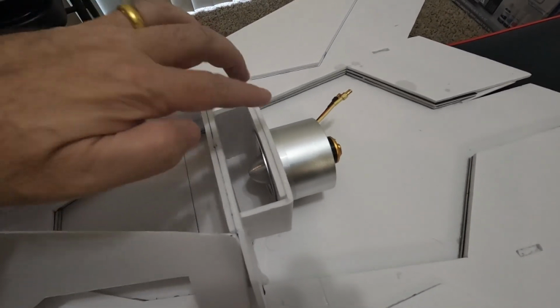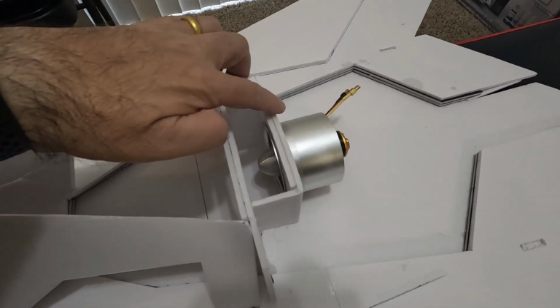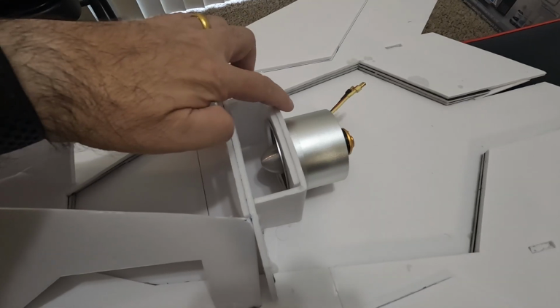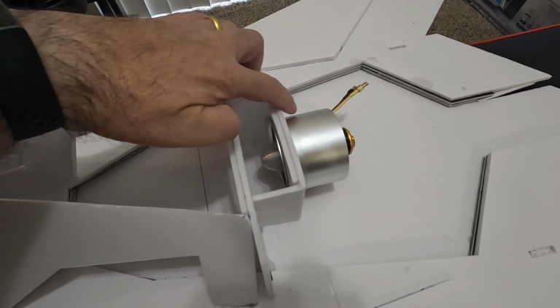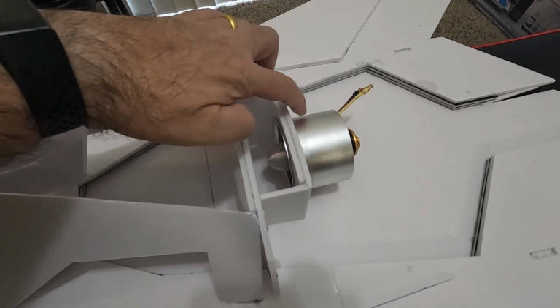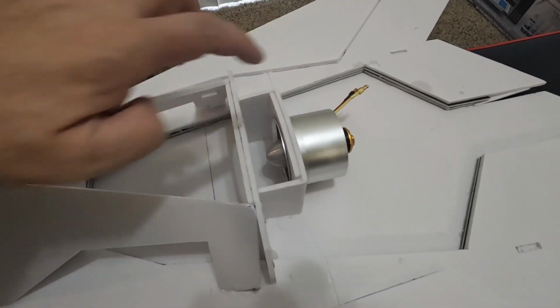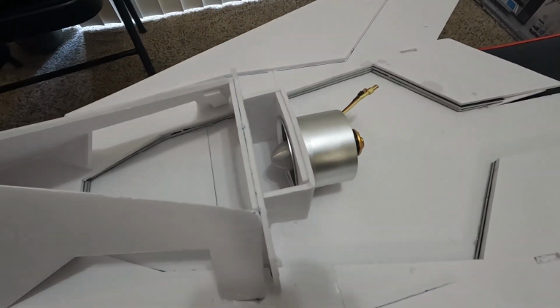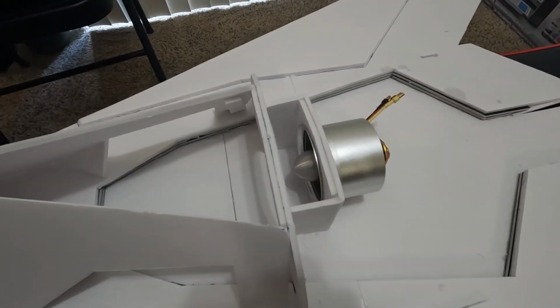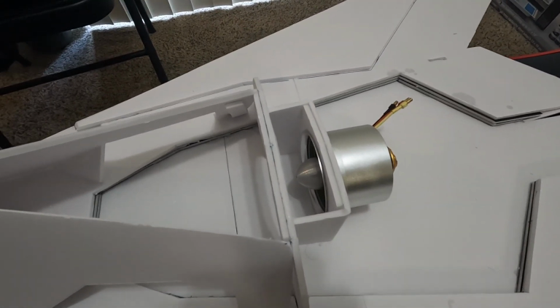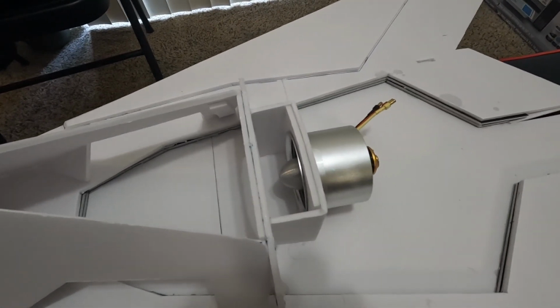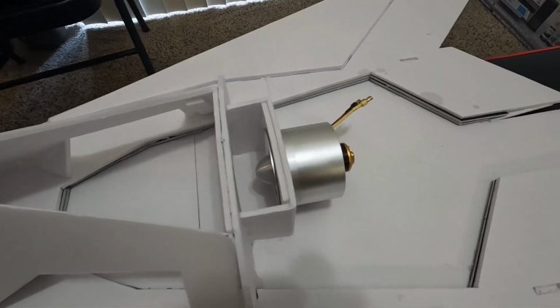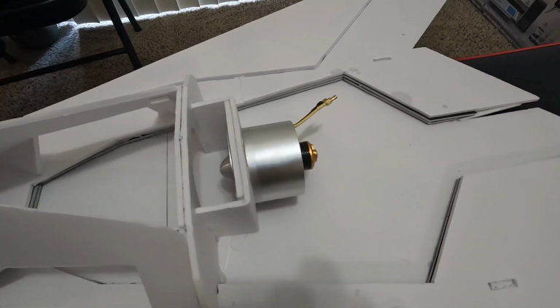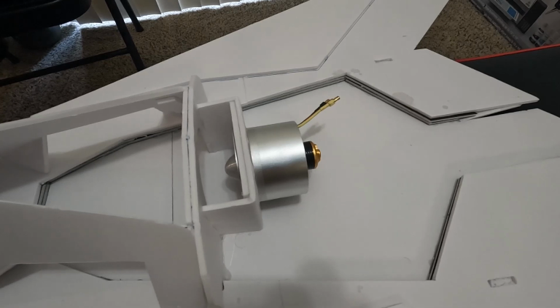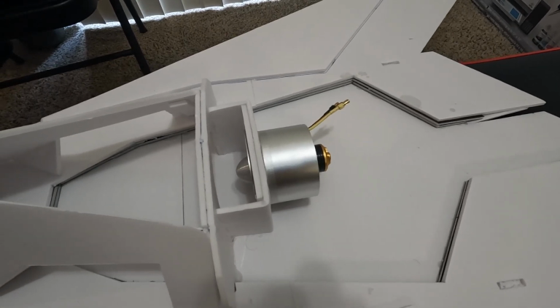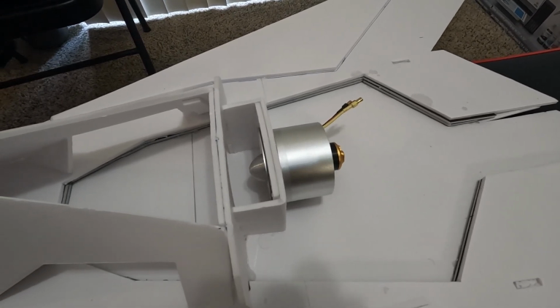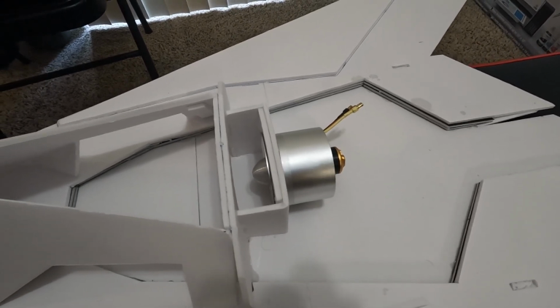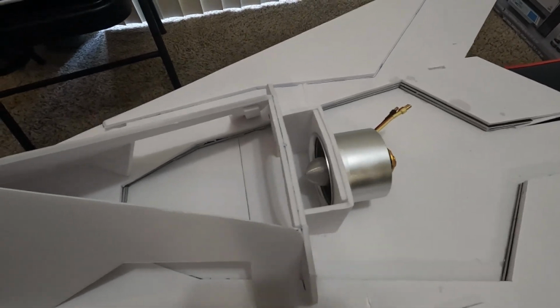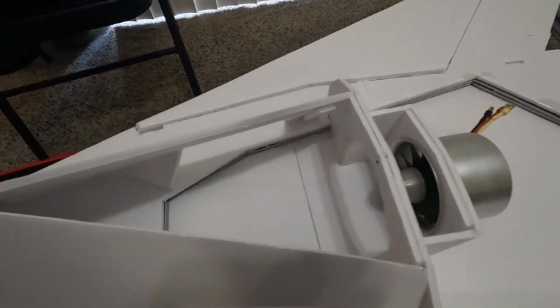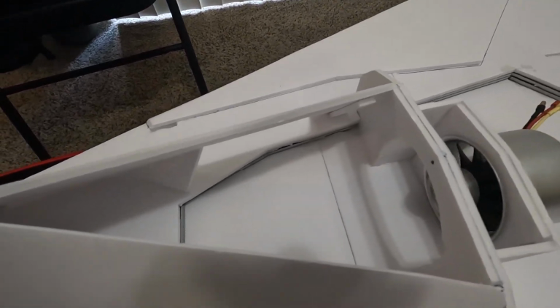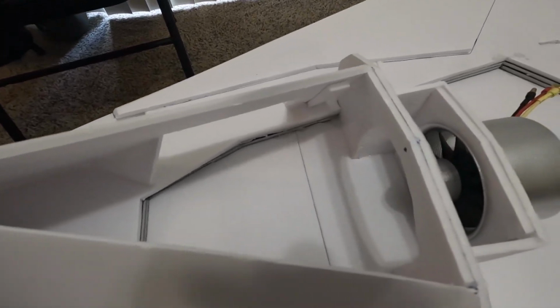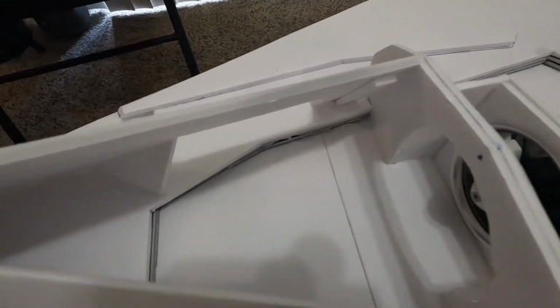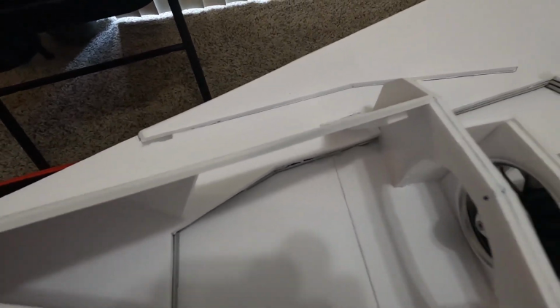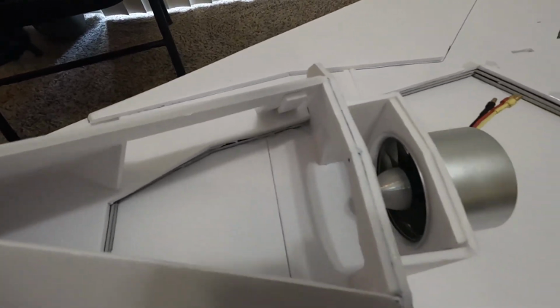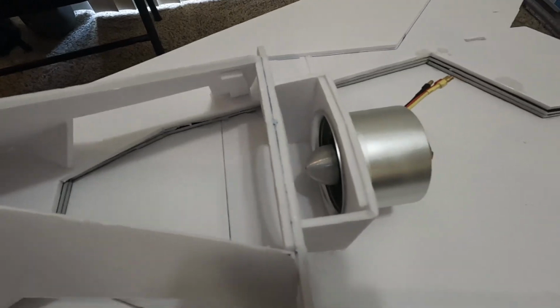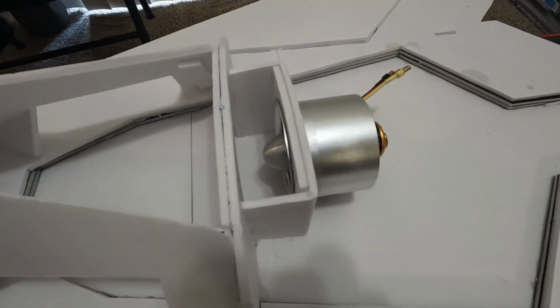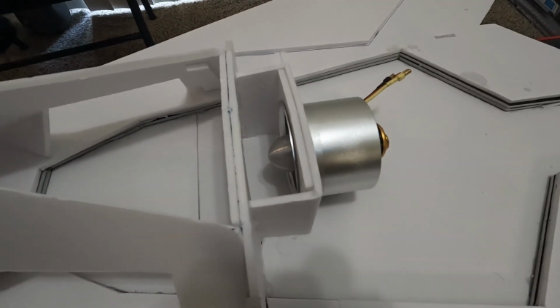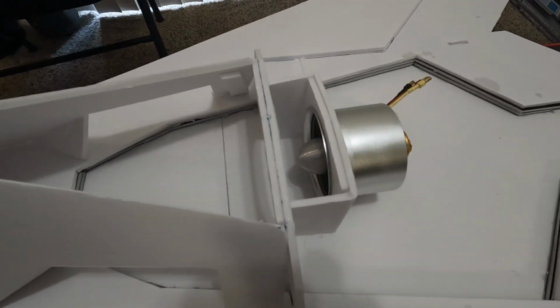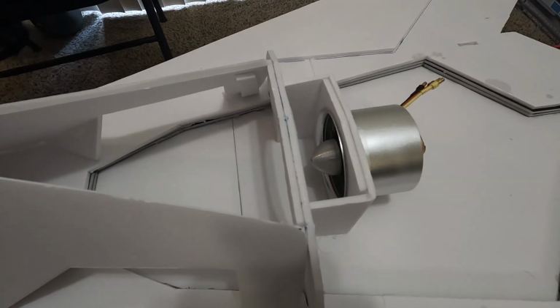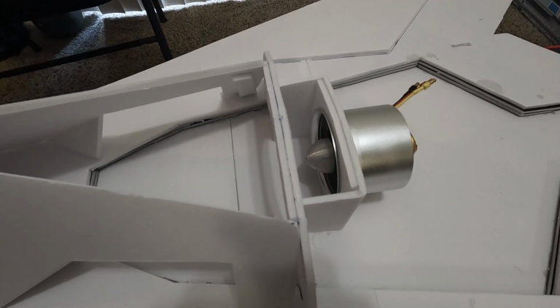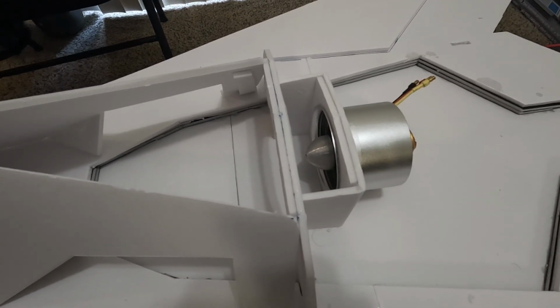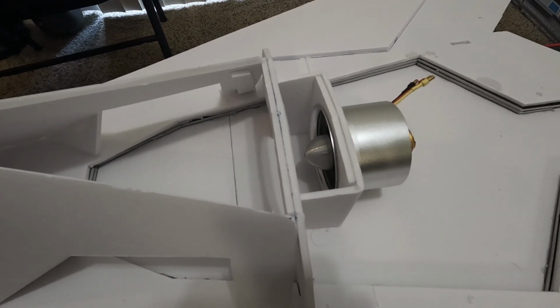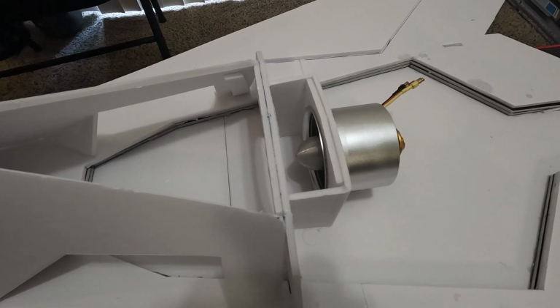This is a 70 millimeter 4S EDF — it's an old one I had from Hobby King. It's a 11 or 12 blade EDF and it's rated up to about 1300 watts maximum.